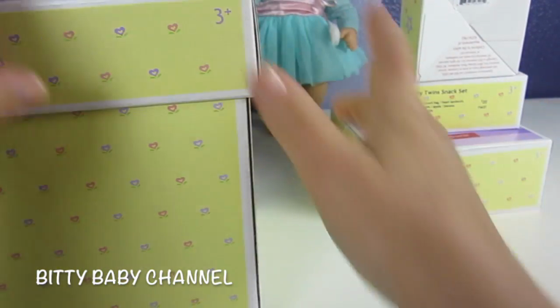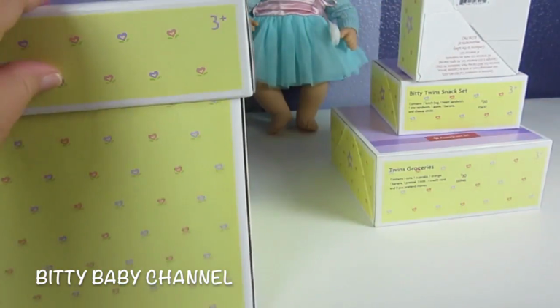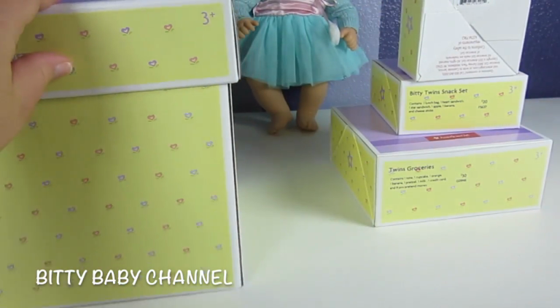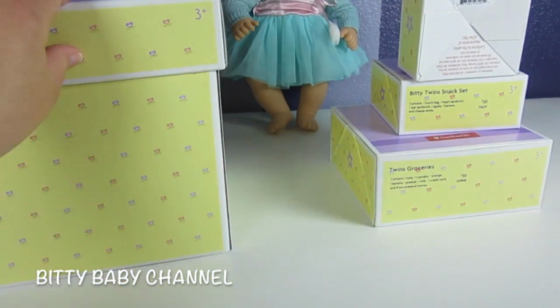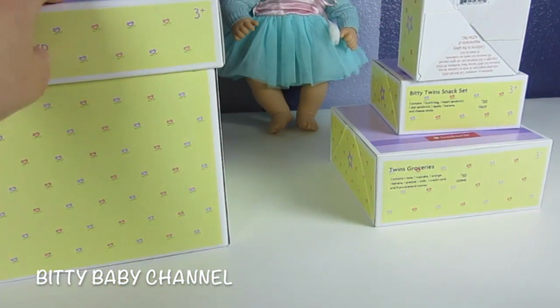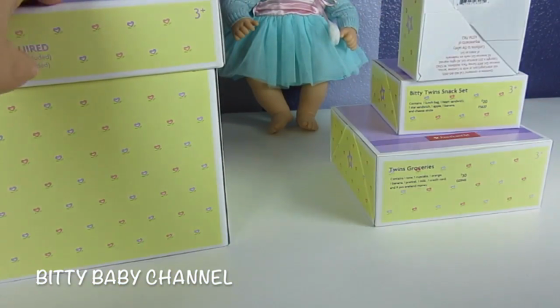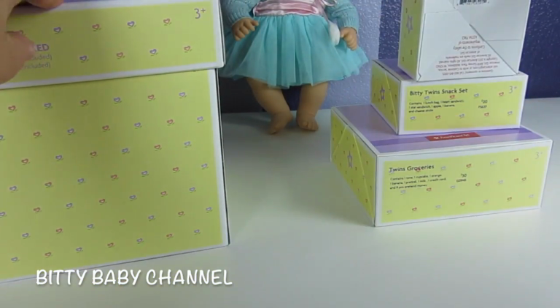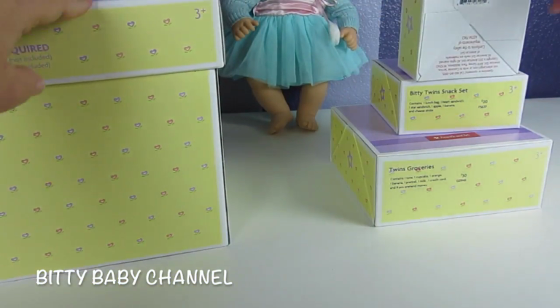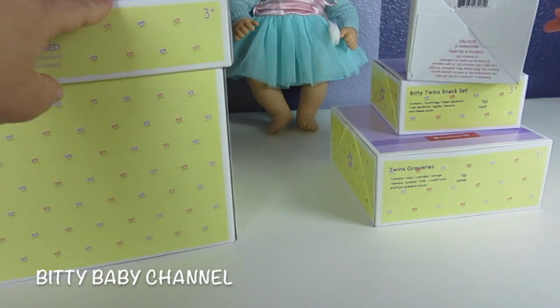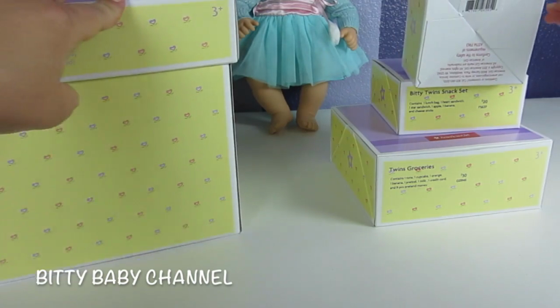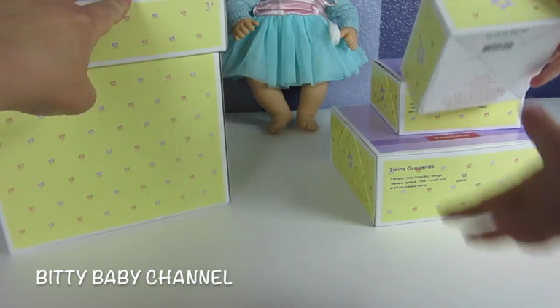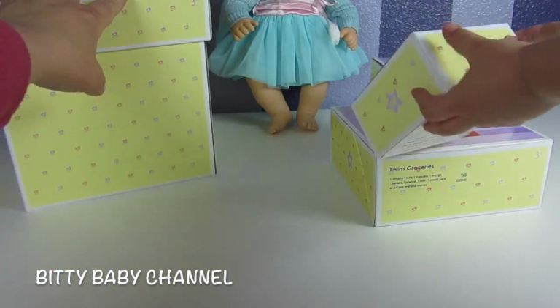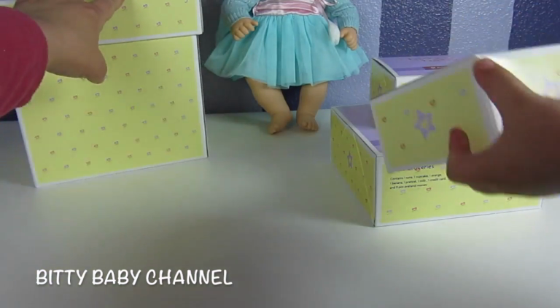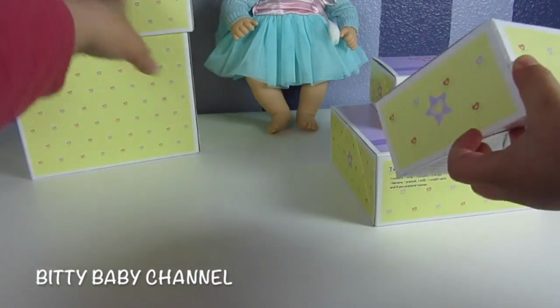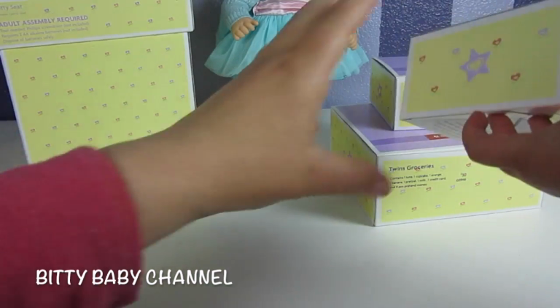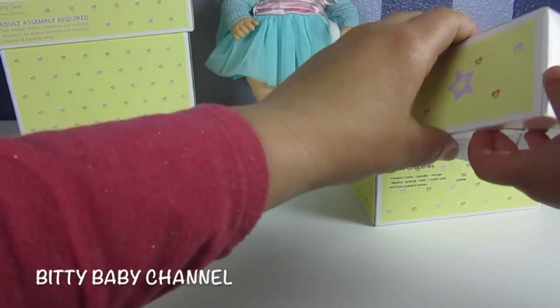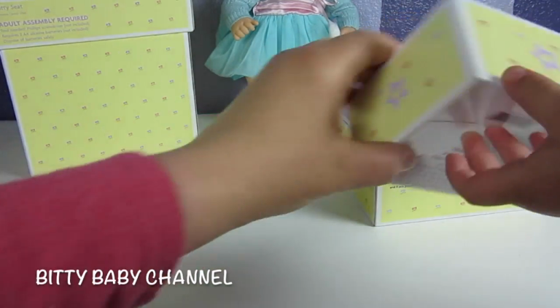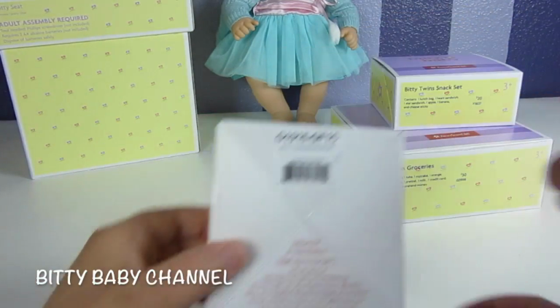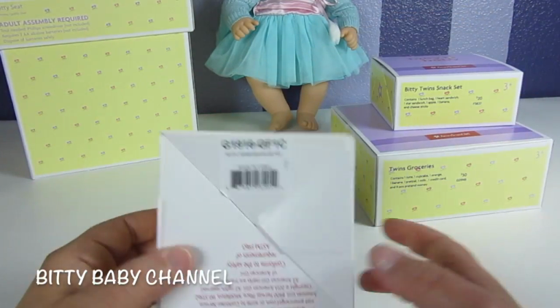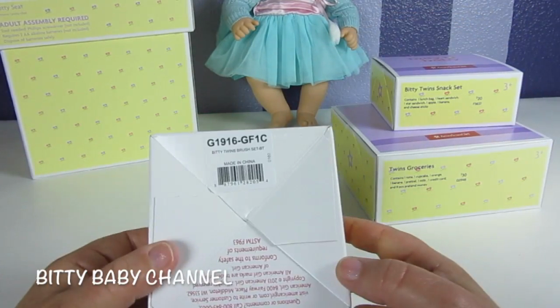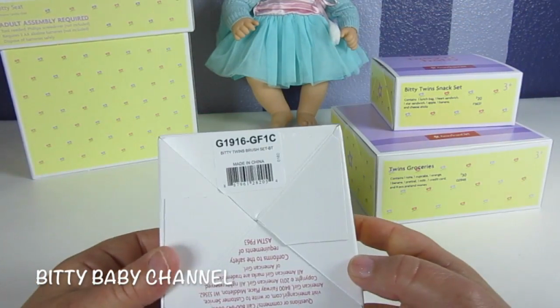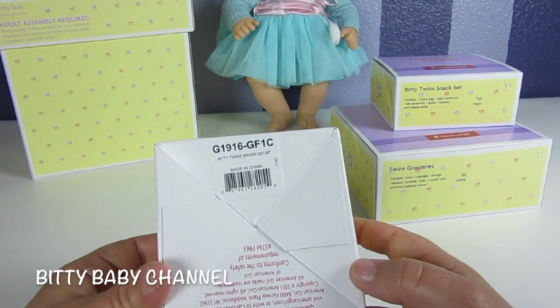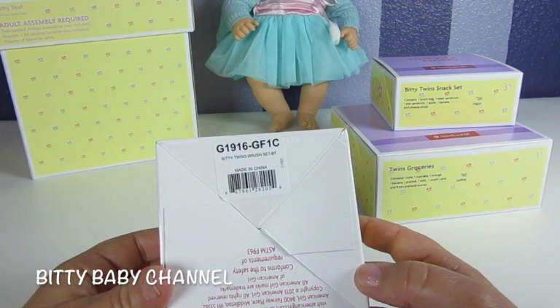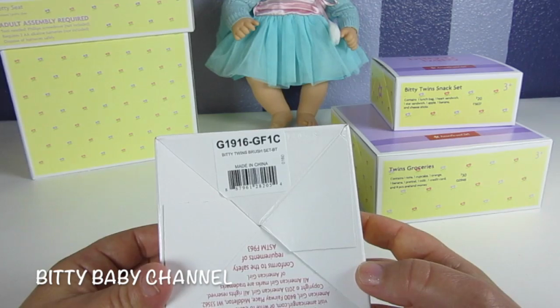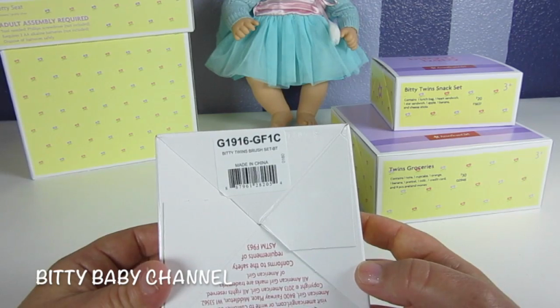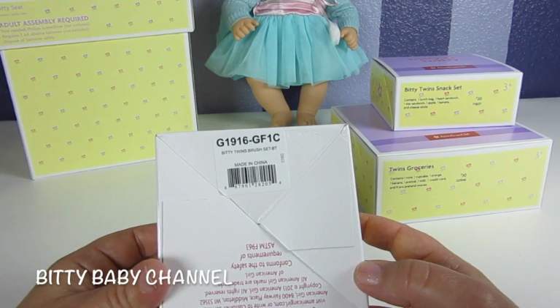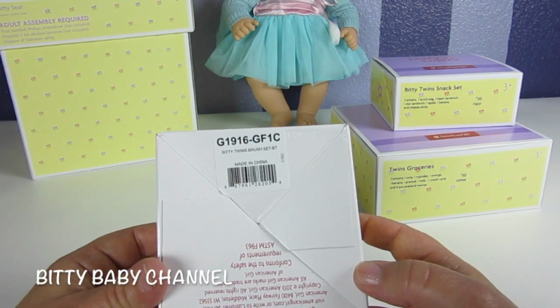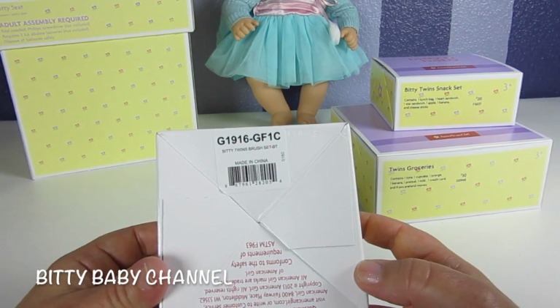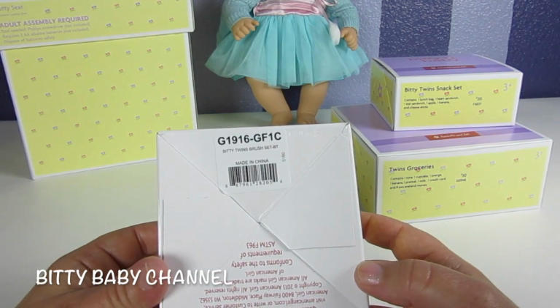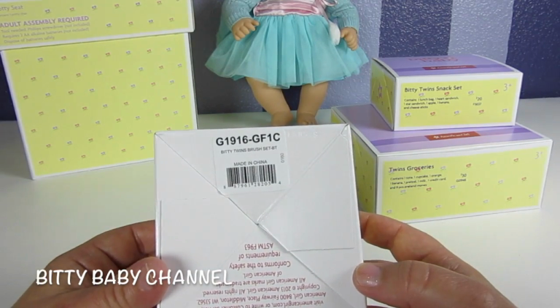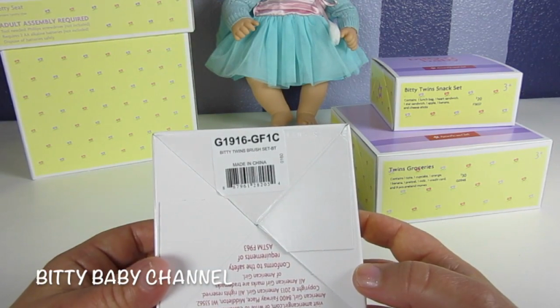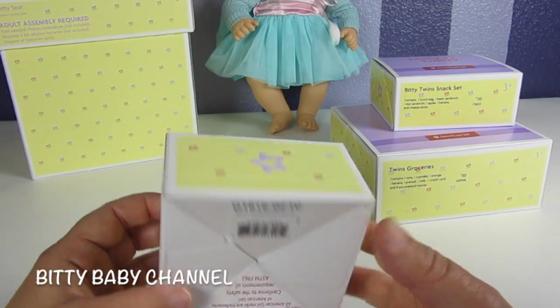Watch the end of the video — we'll put batteries in this potty. Now we're going to open up the Biddy Twins brush set.